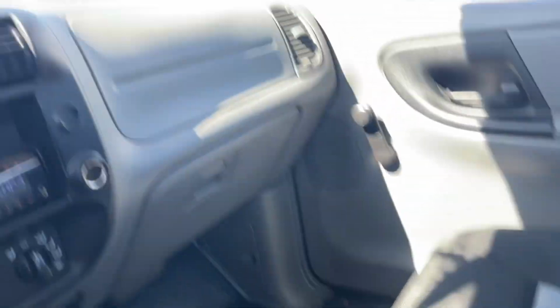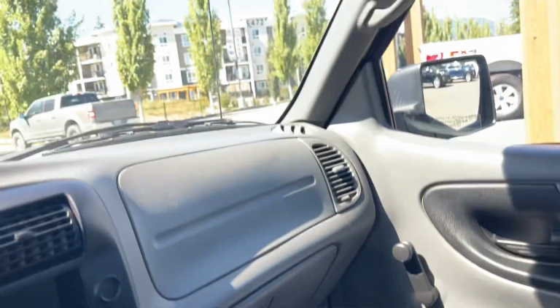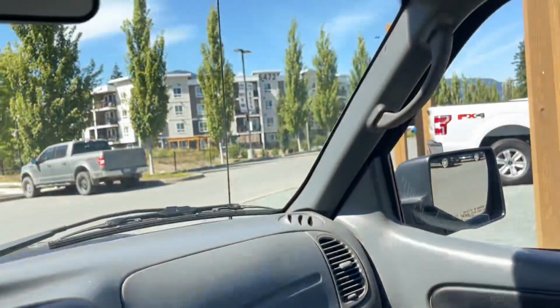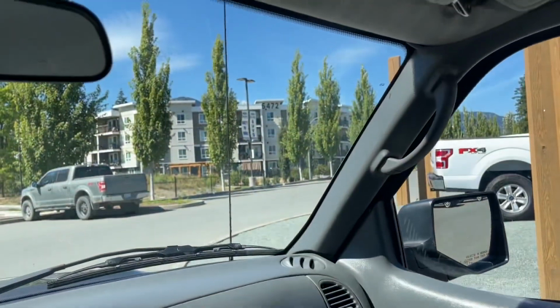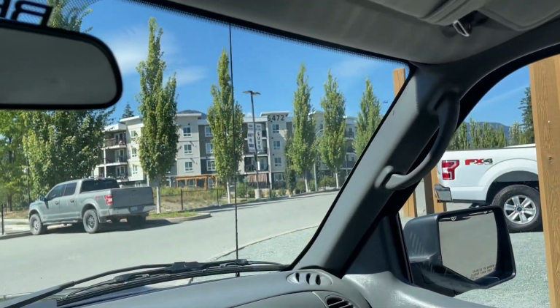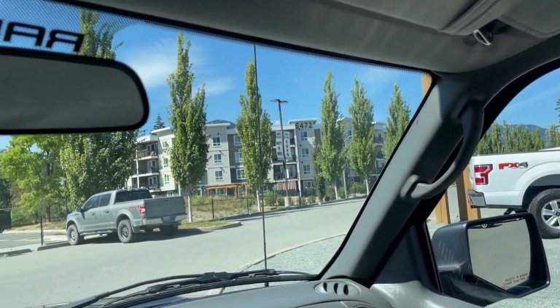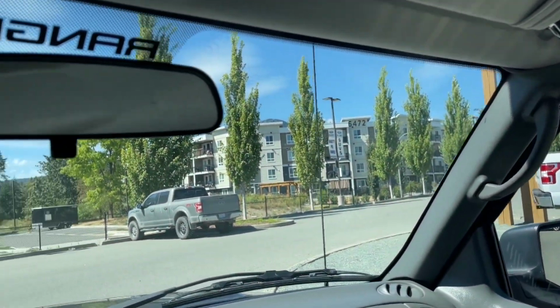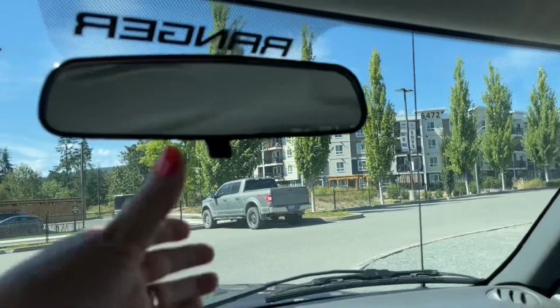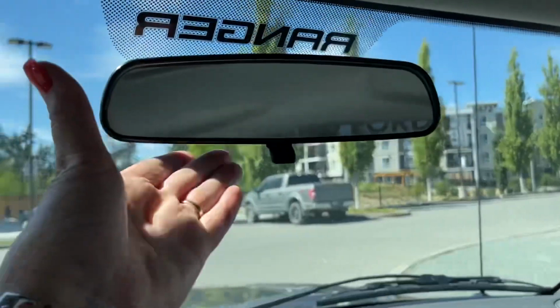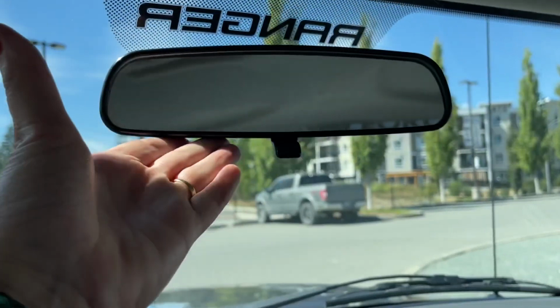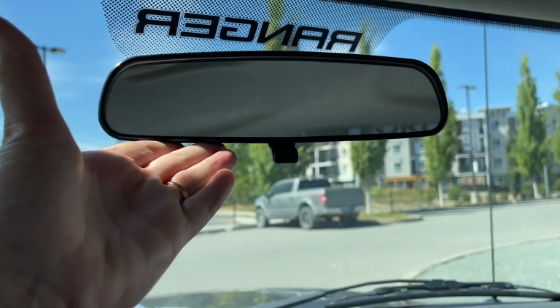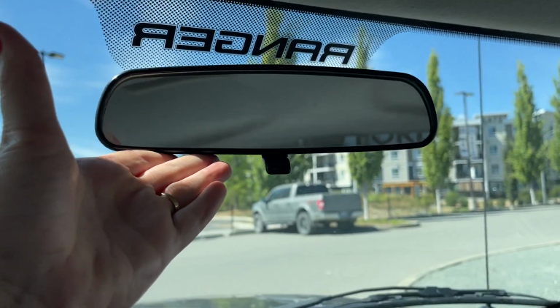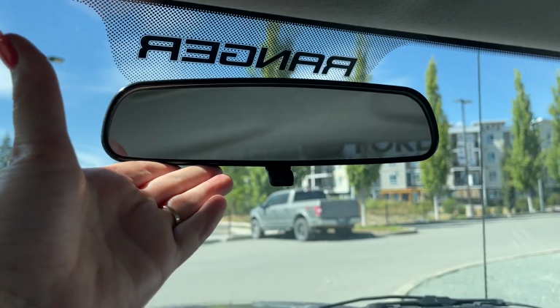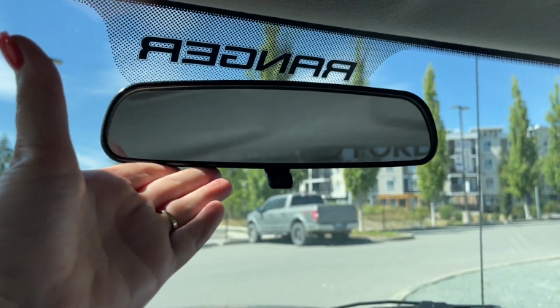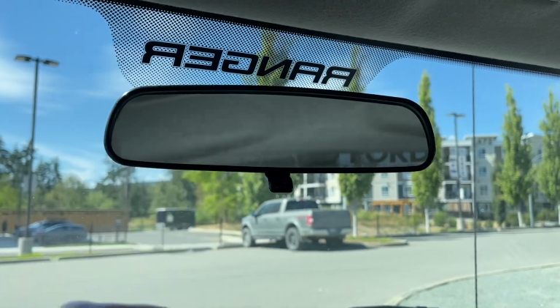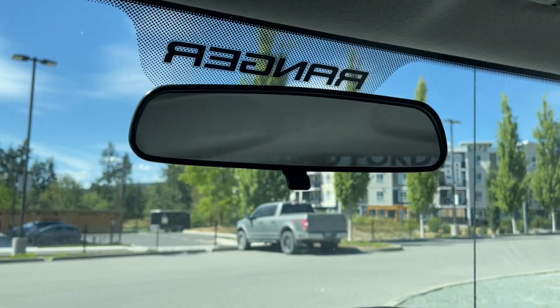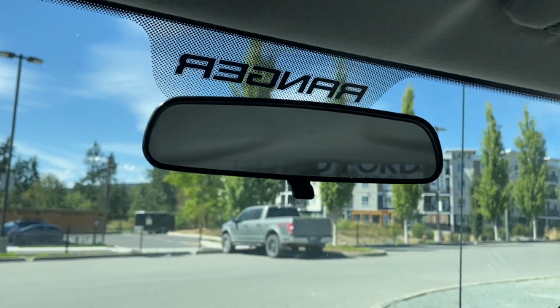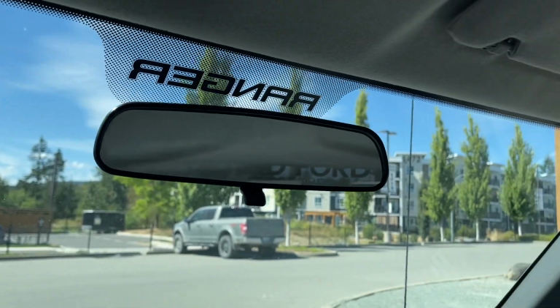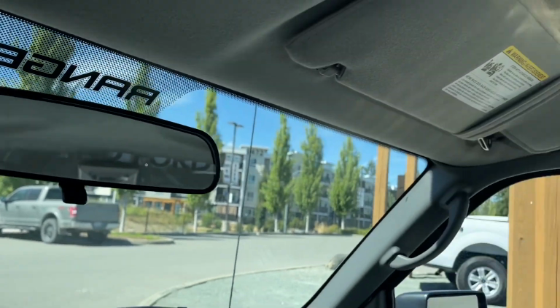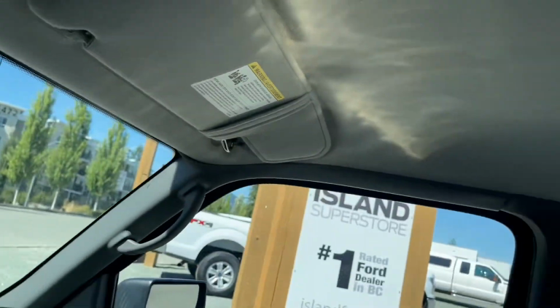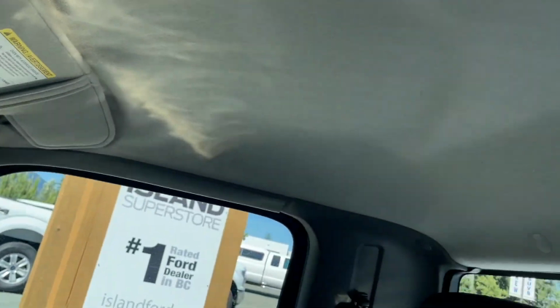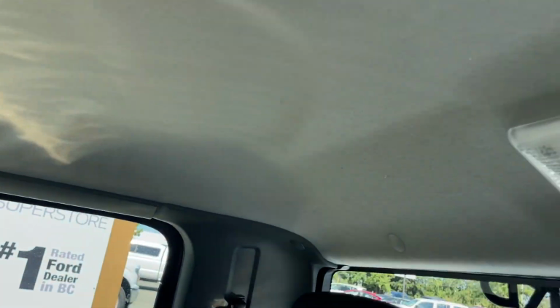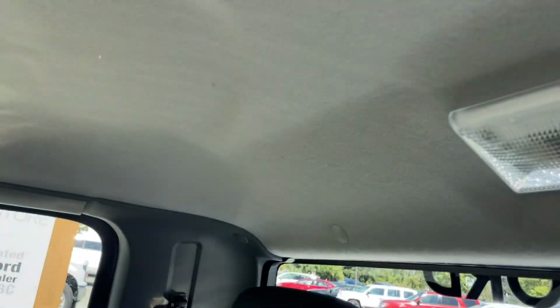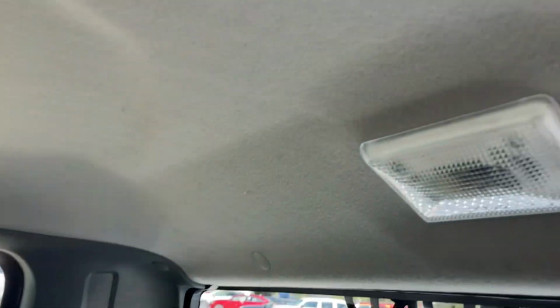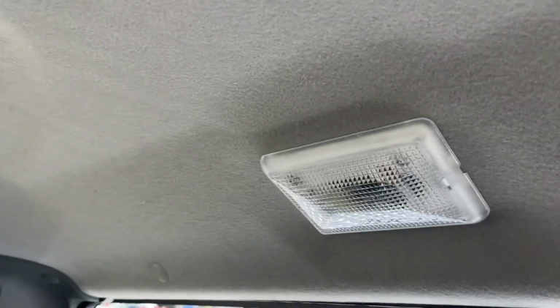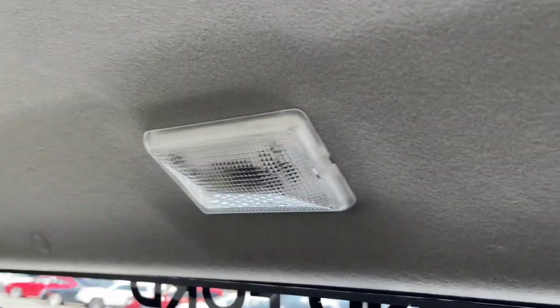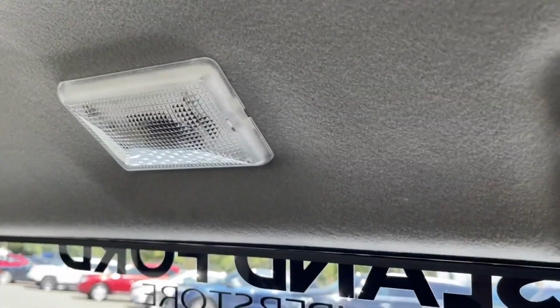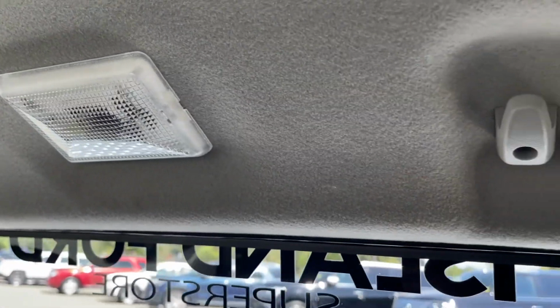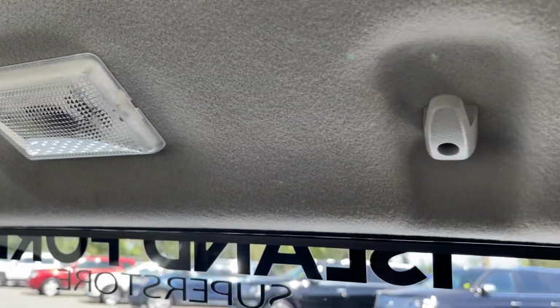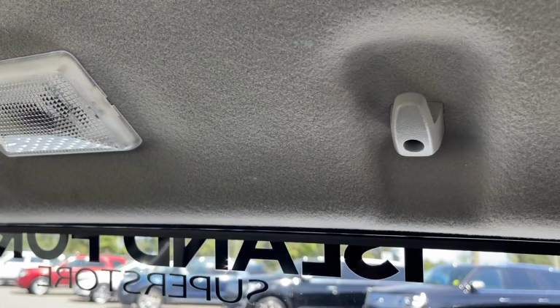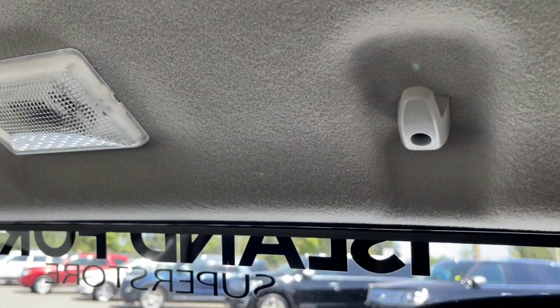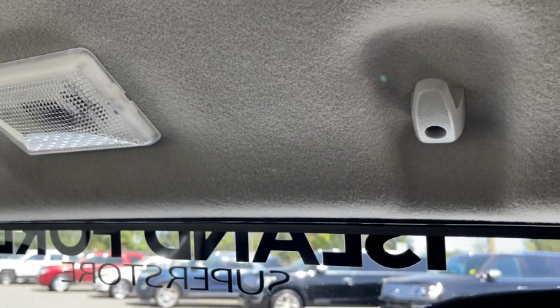There's a grab handle in the body and you have a manually adjusted rear view mirror. In the back there are hooks as well as dome lighting.